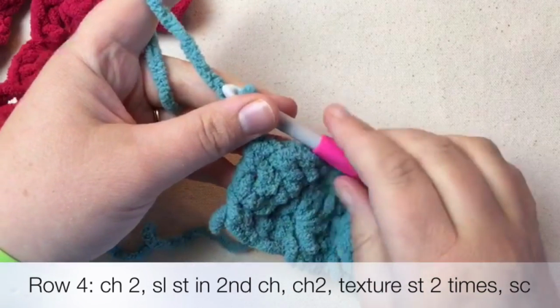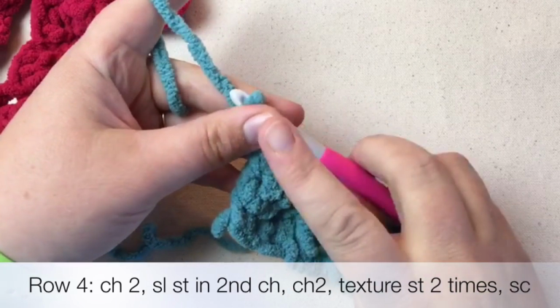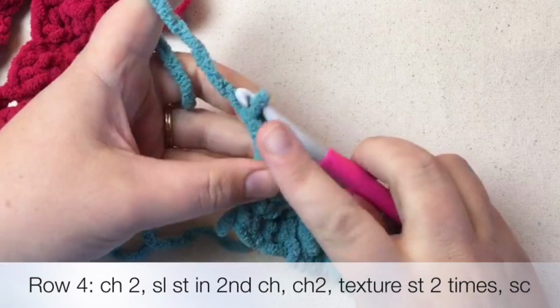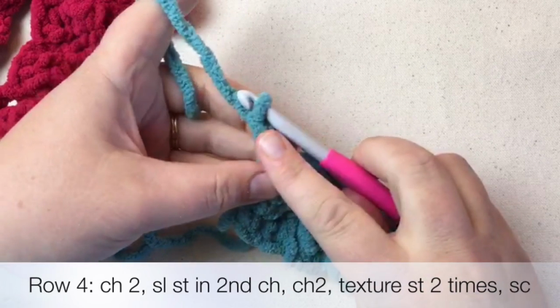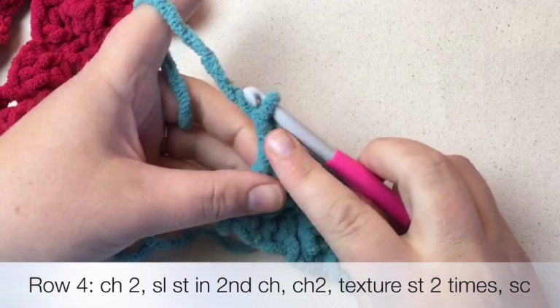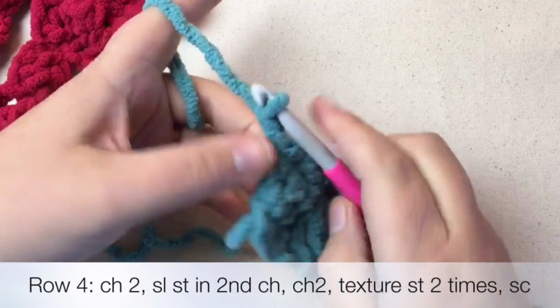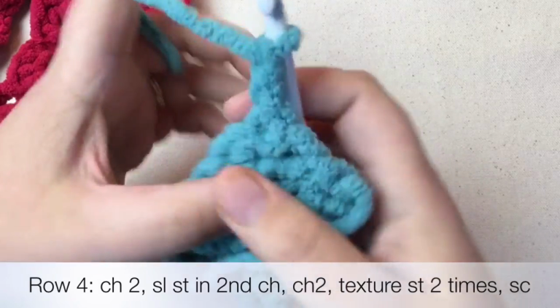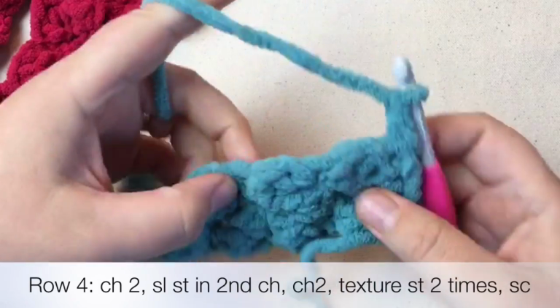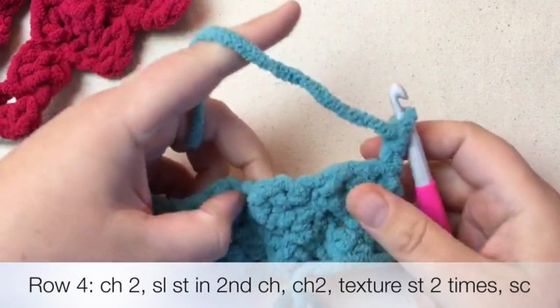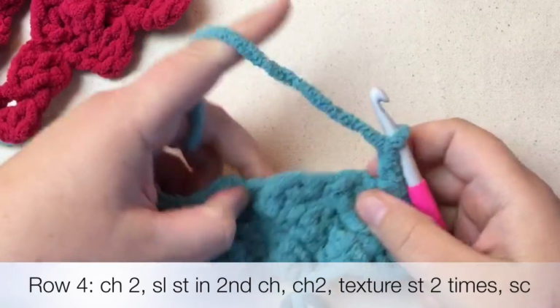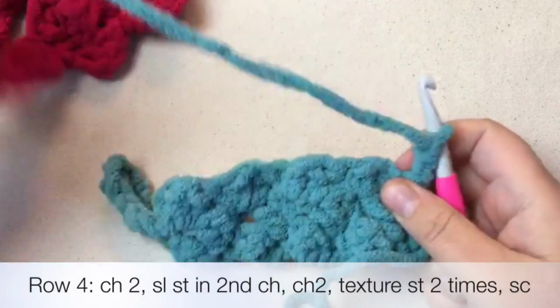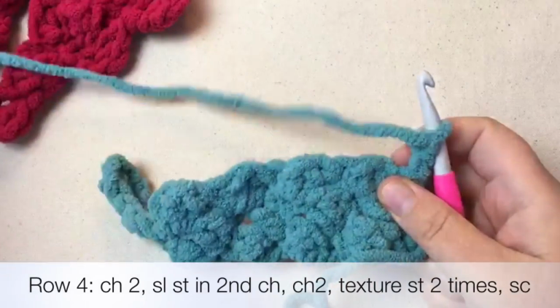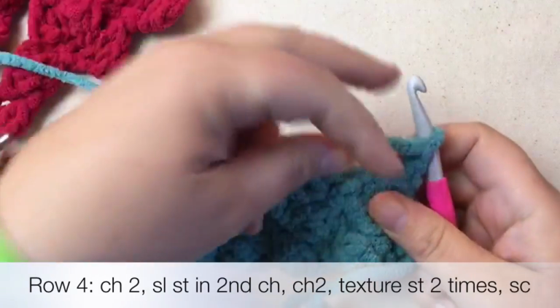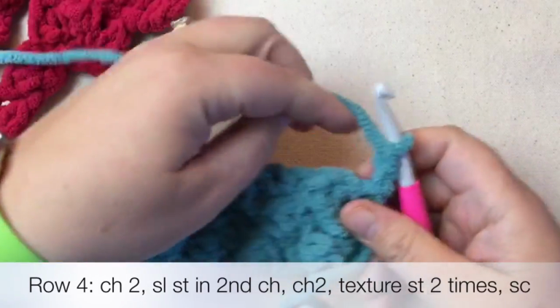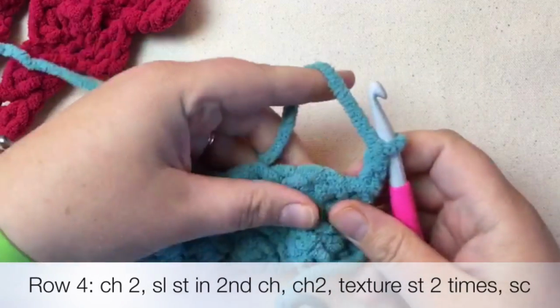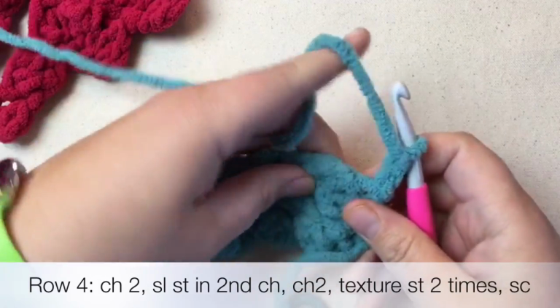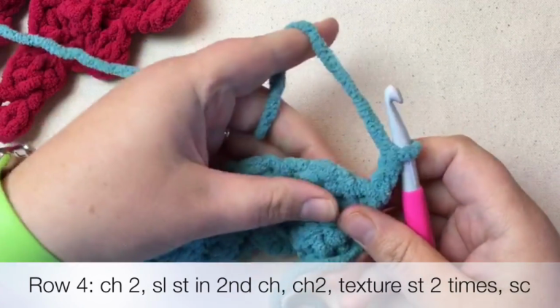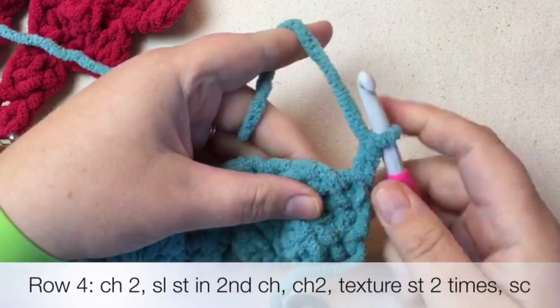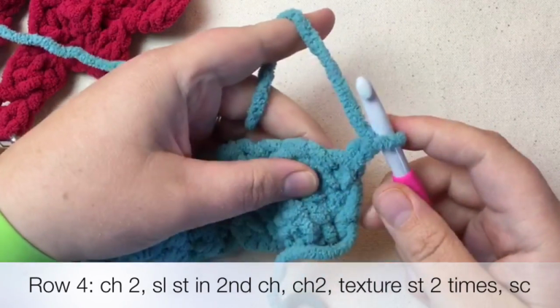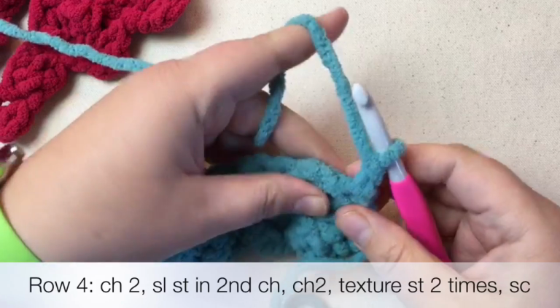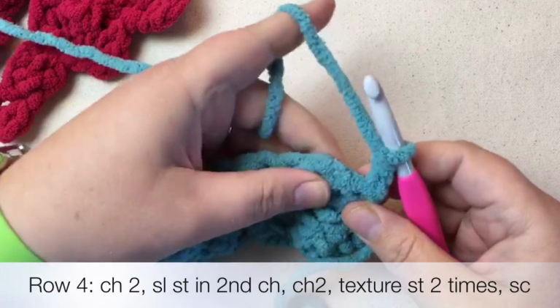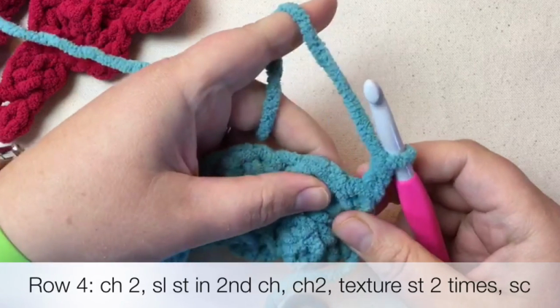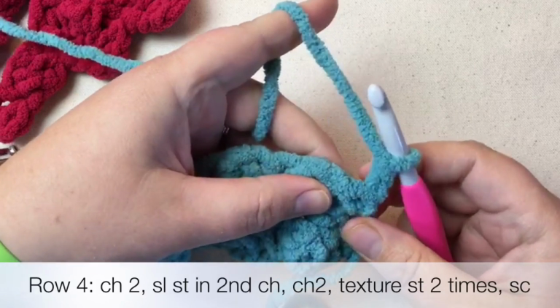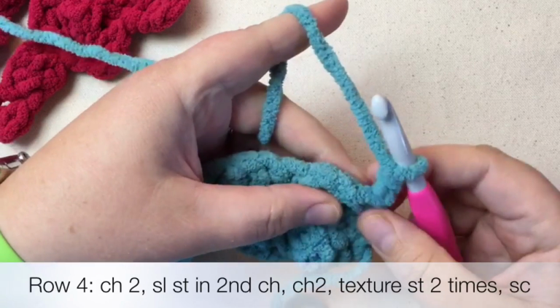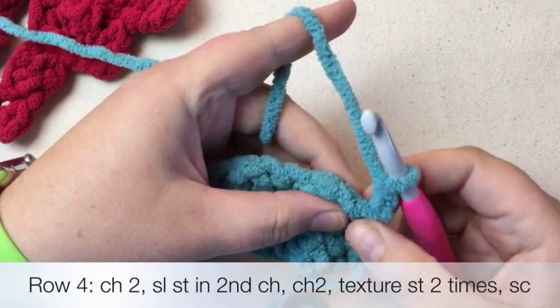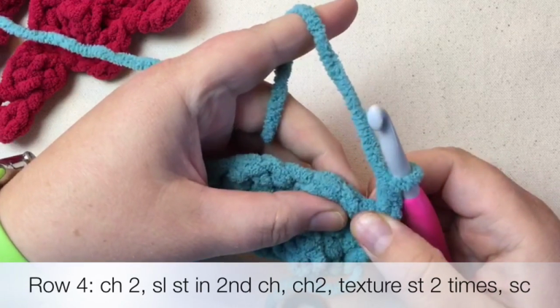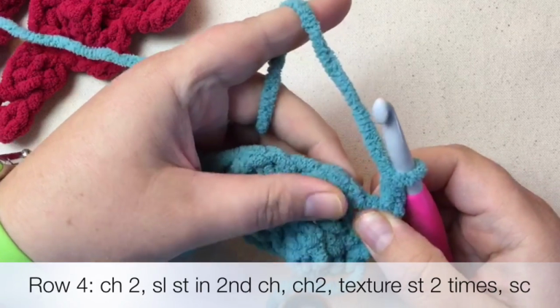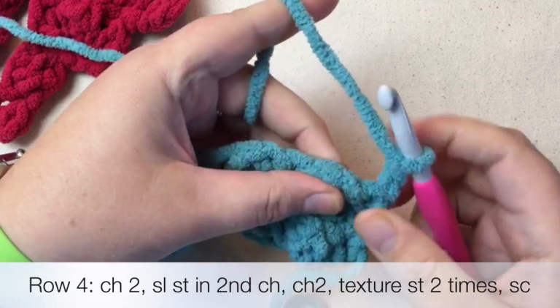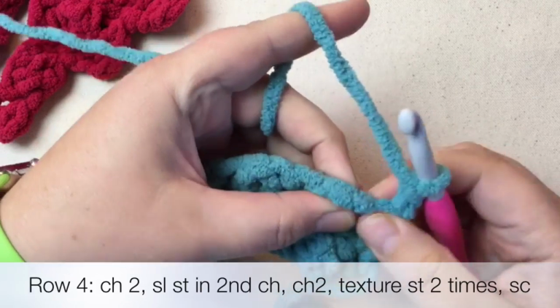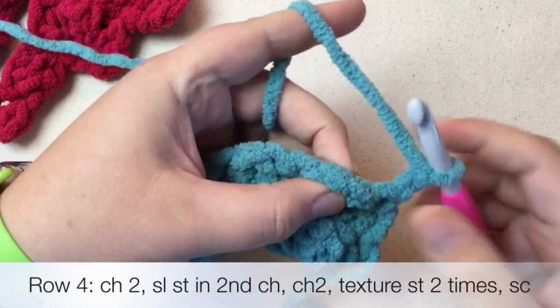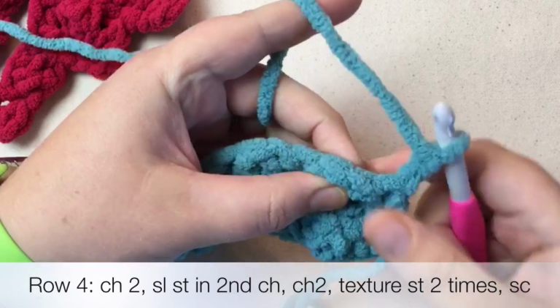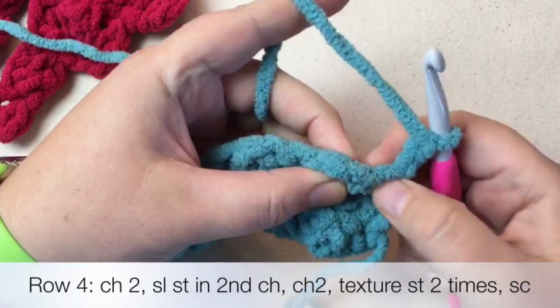We've got our chain two for row four and then we're going to turn our yarn. Now we're going to slip stitch in the second chain and then chain again.